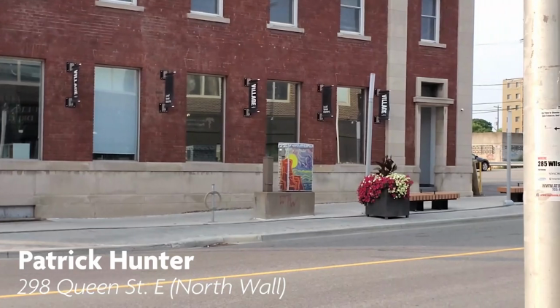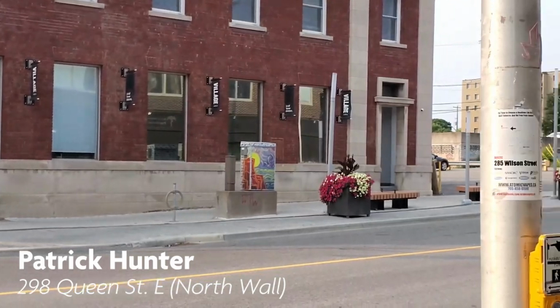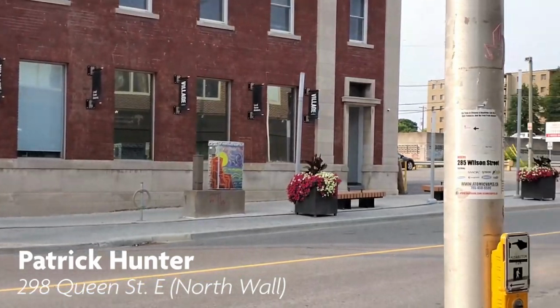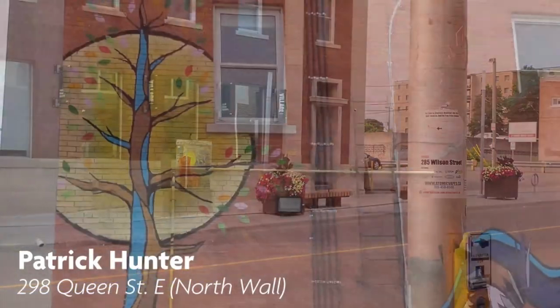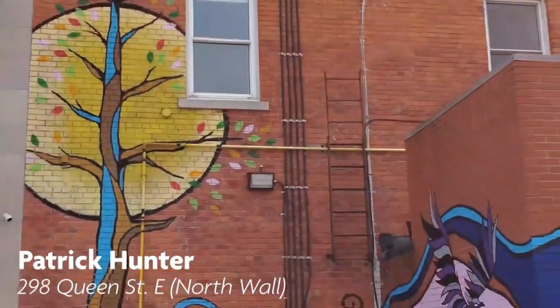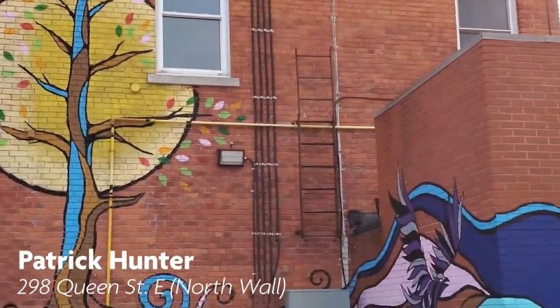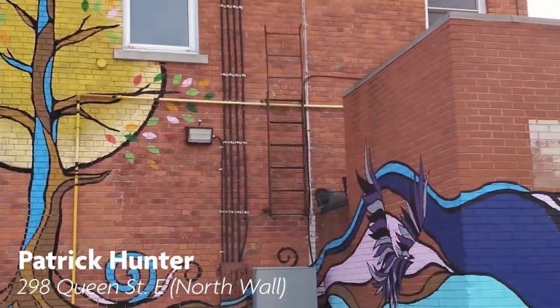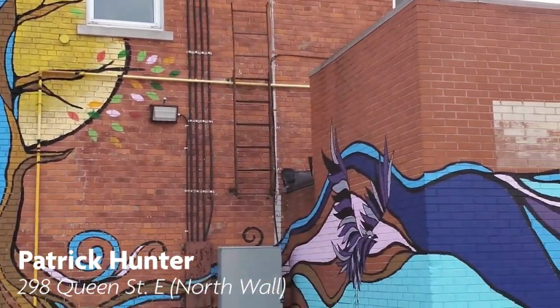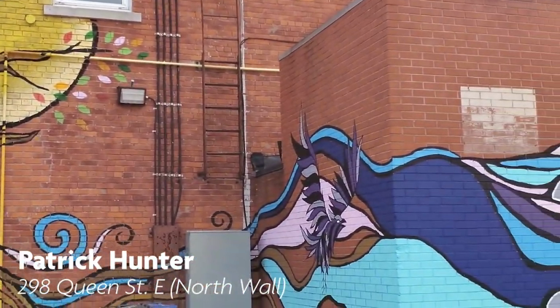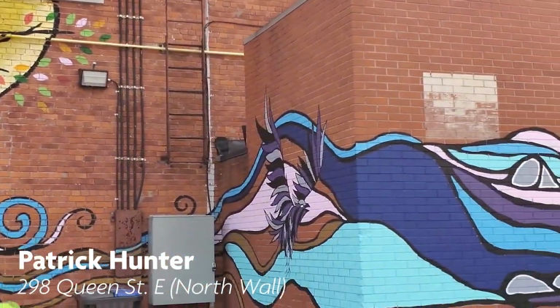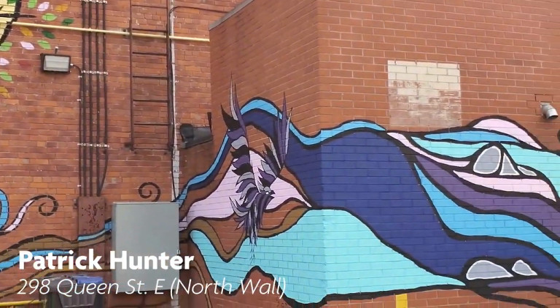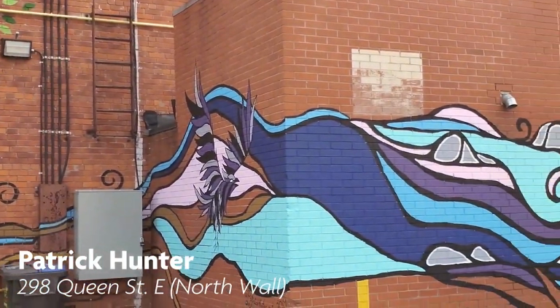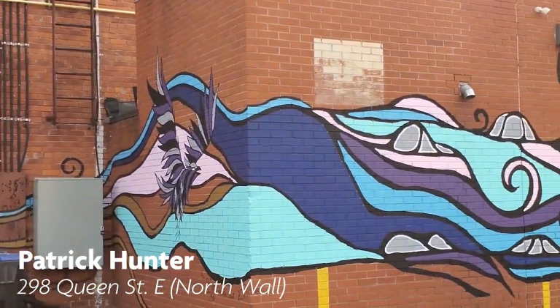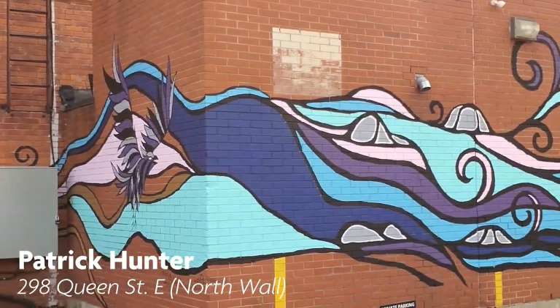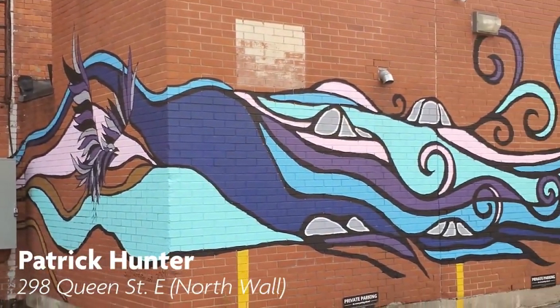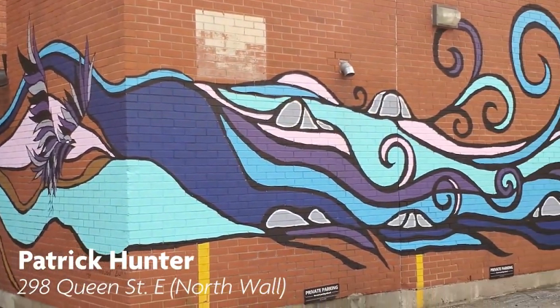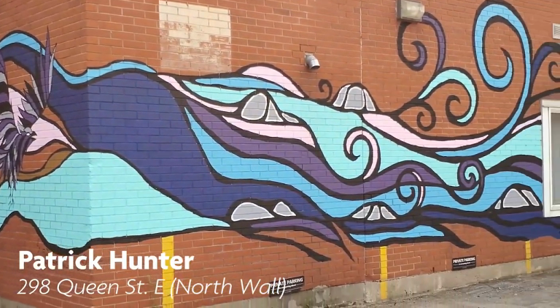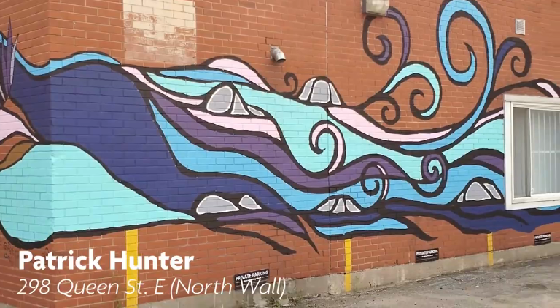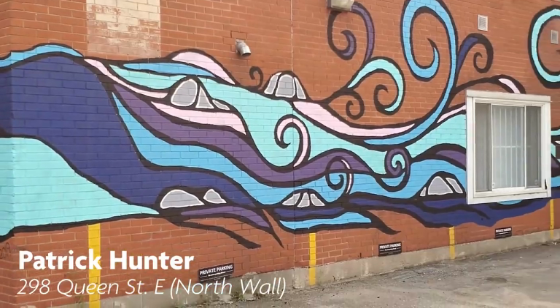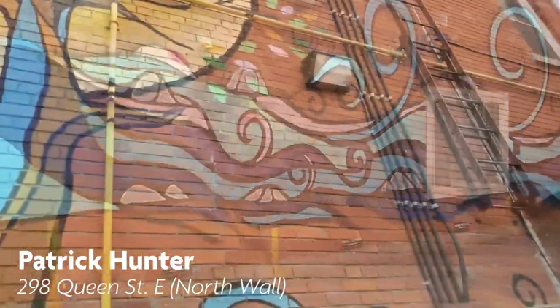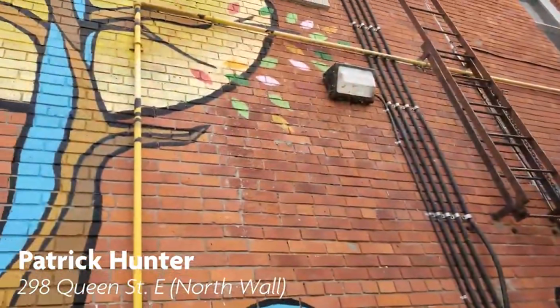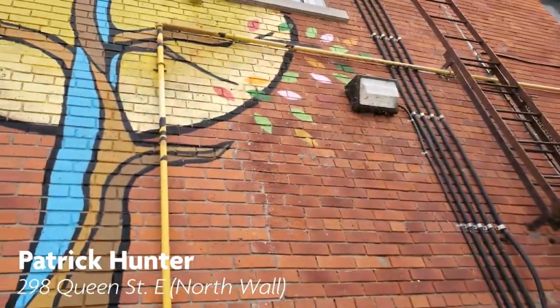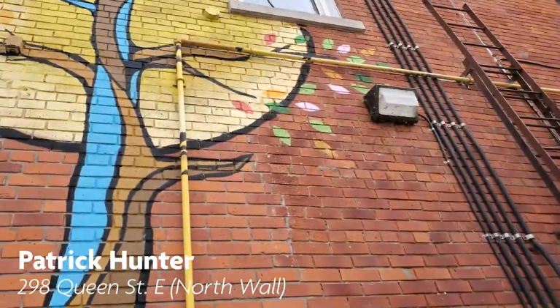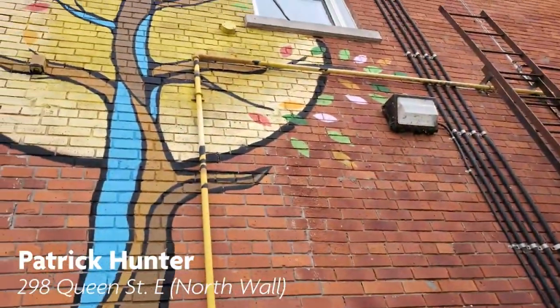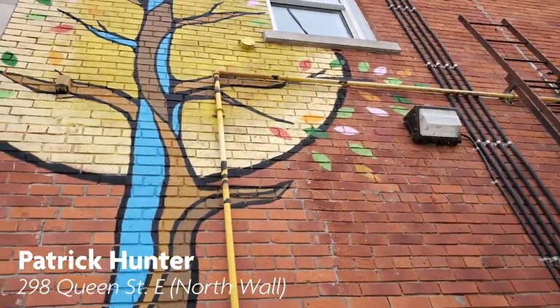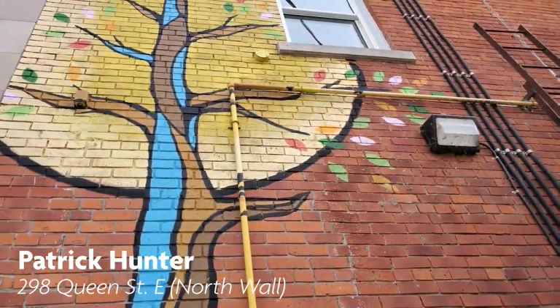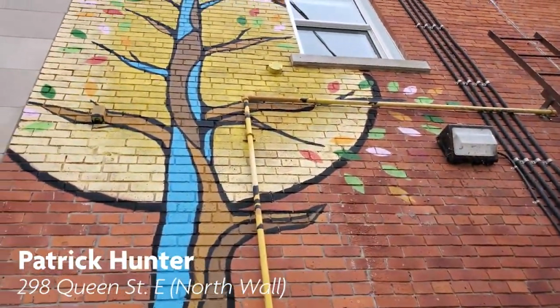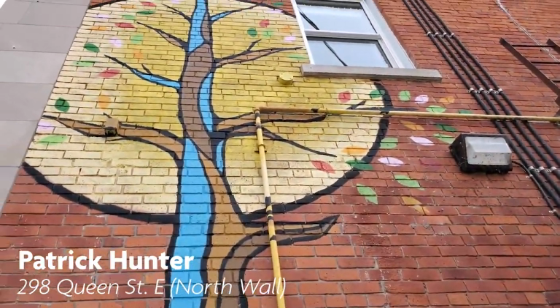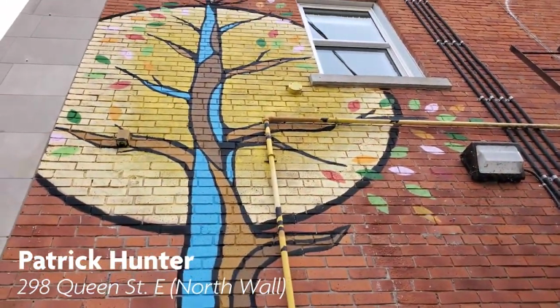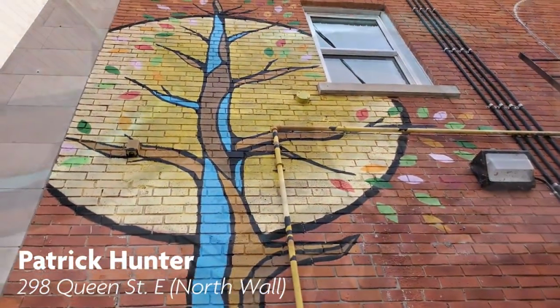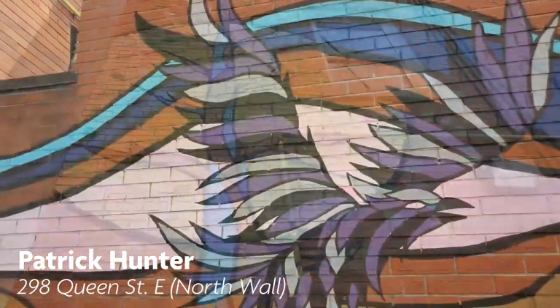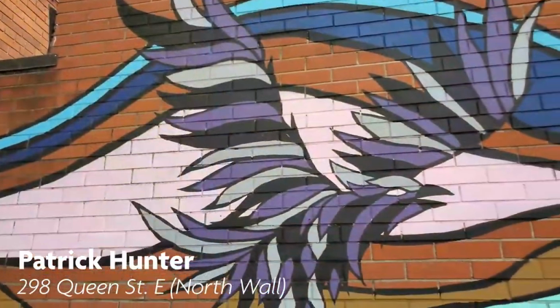Patrick Hunter is a two-spirit Ojibwe artist, graphic designer, and entrepreneur. You can view their mural on the back wall of the Village Media Building on the corner of Bruce and Queen.